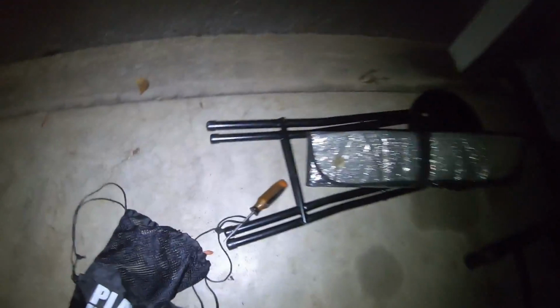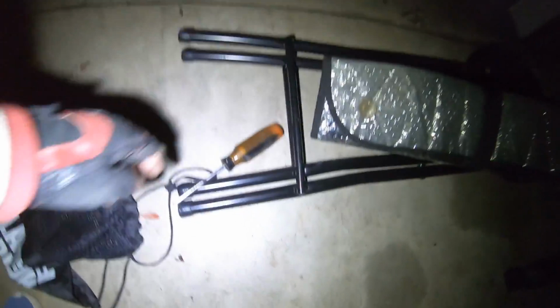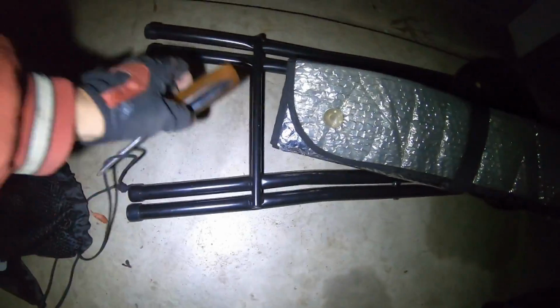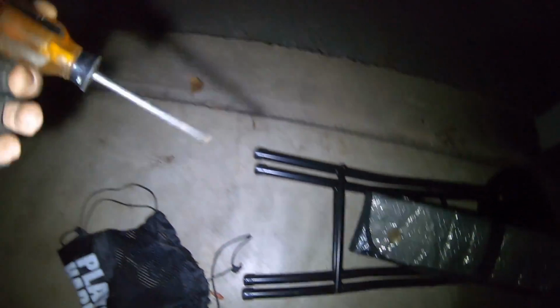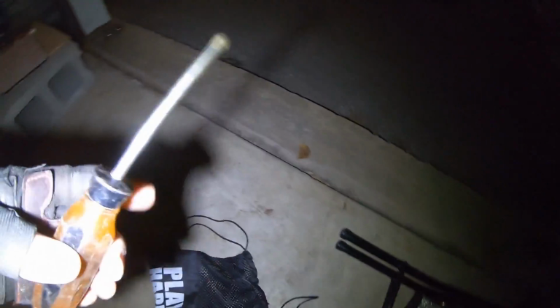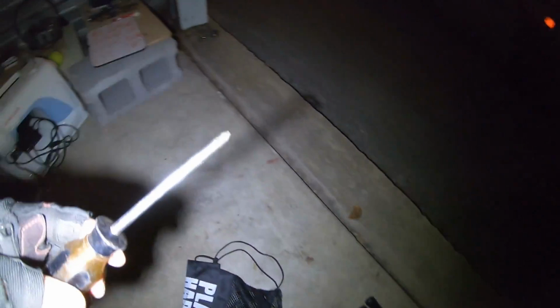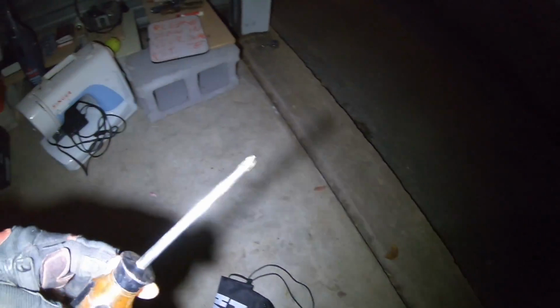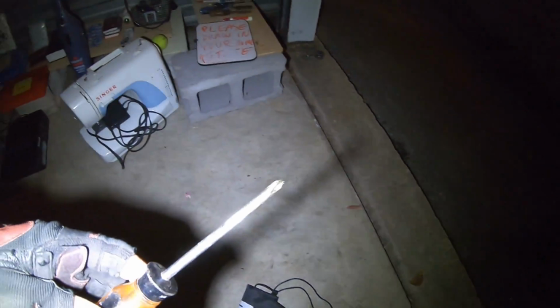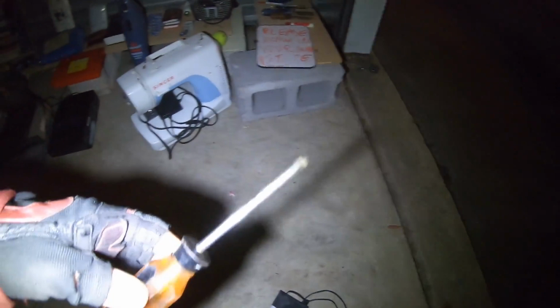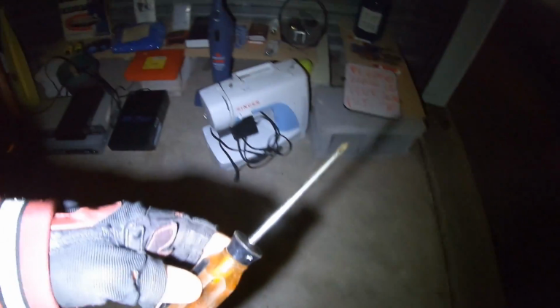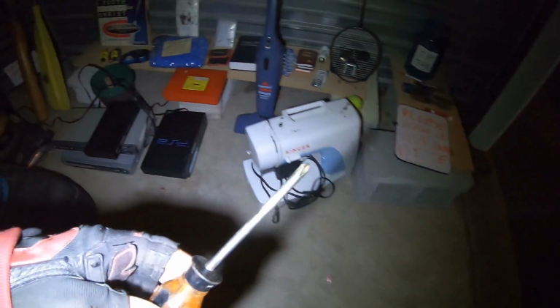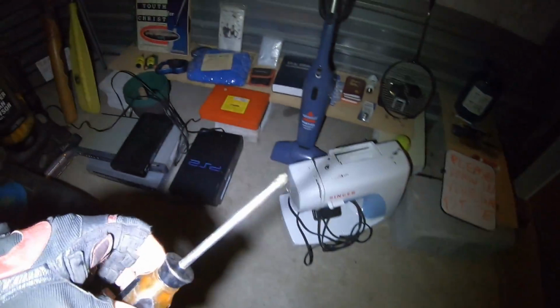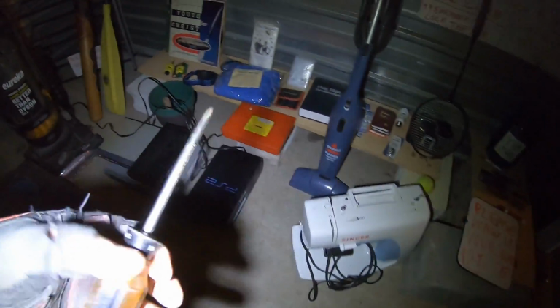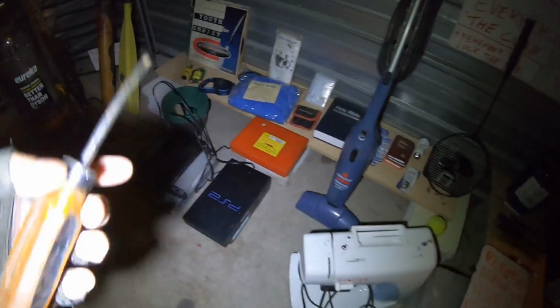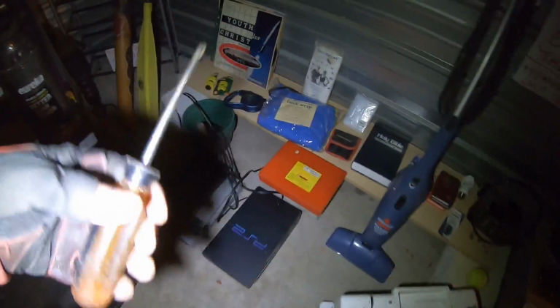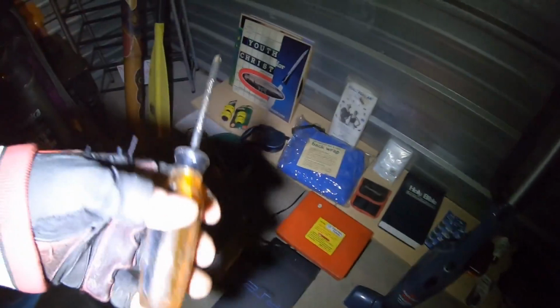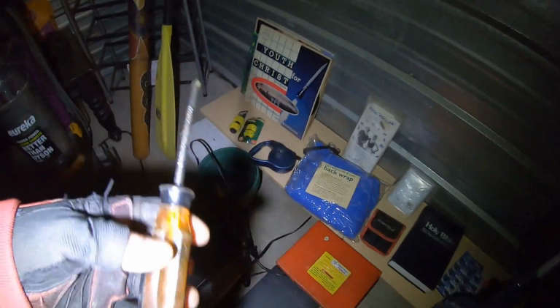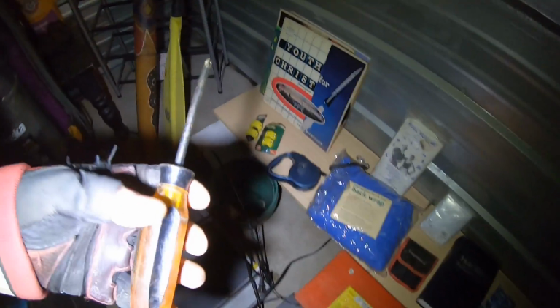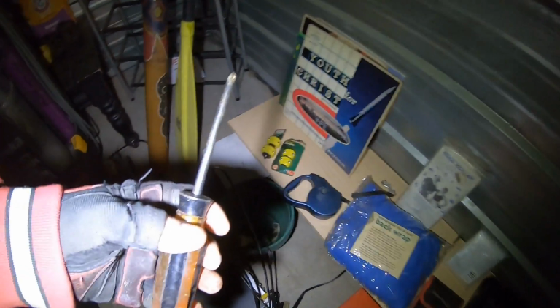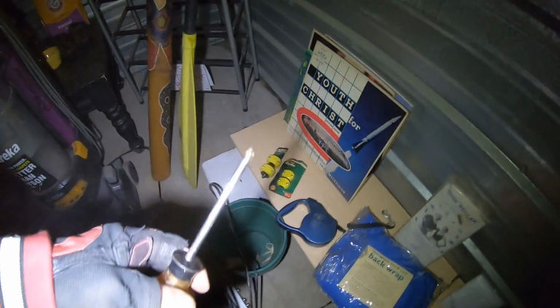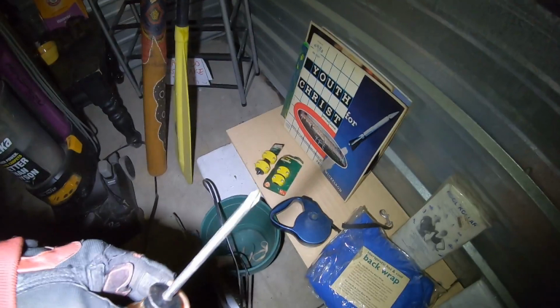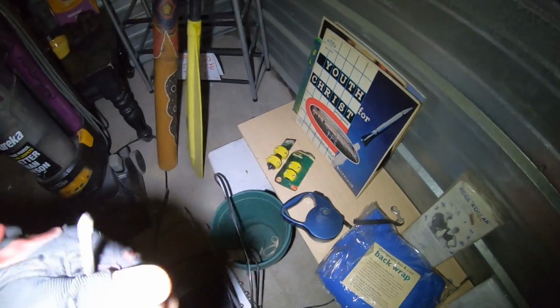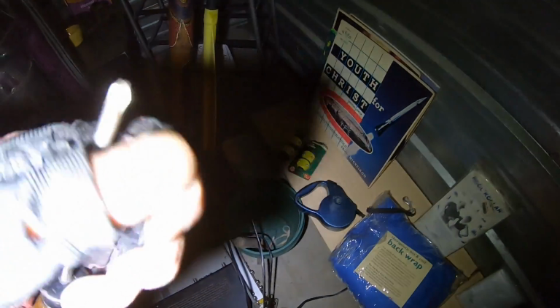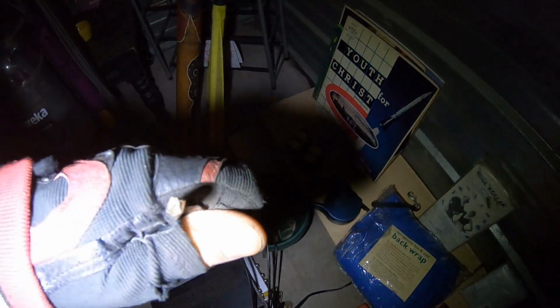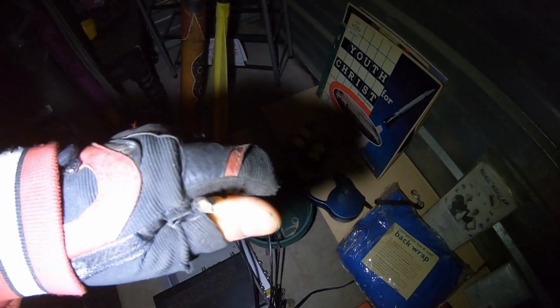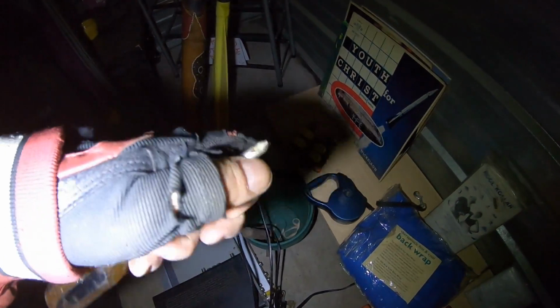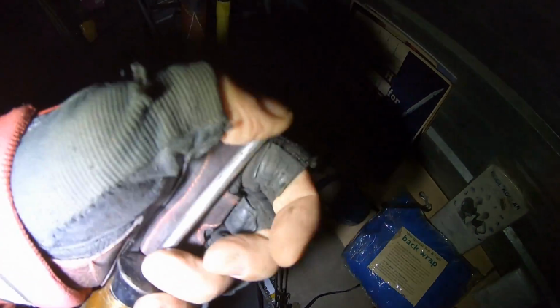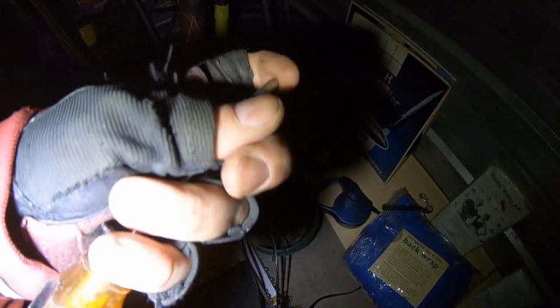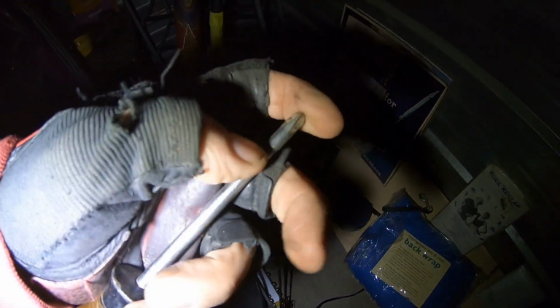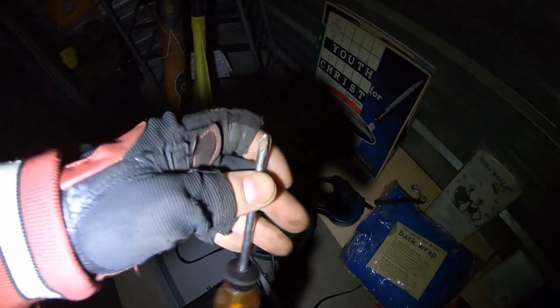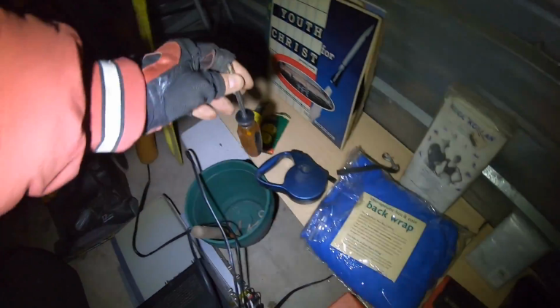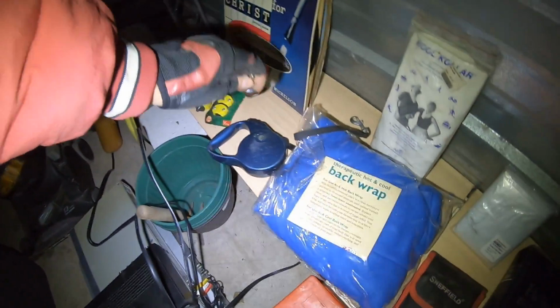Got a little screwdriver — hard to scrap that, especially at two cents a pound. It's a nice little screwdriver.